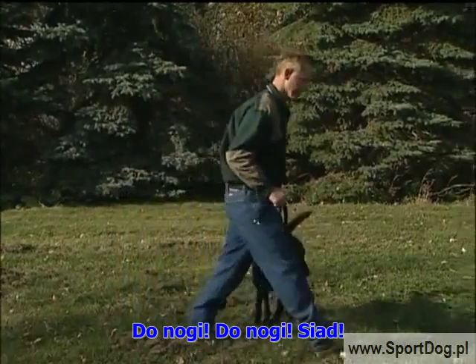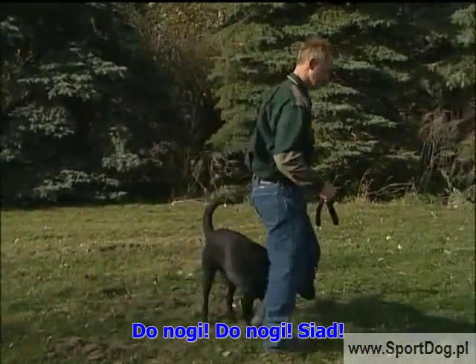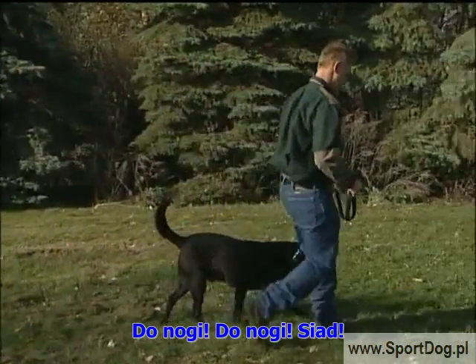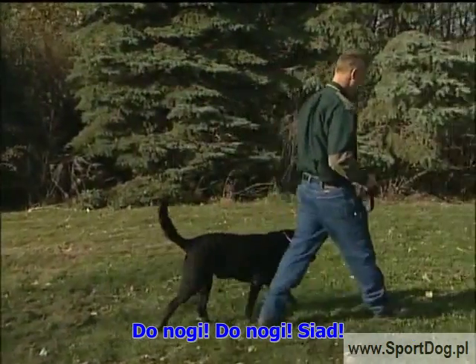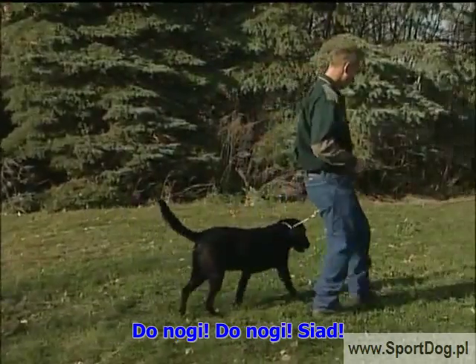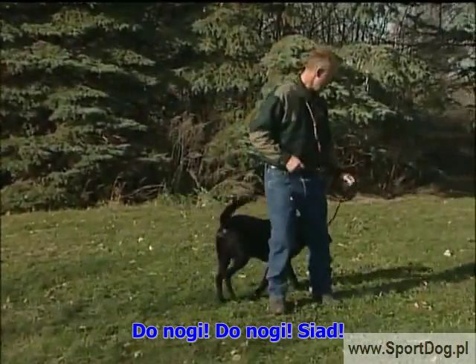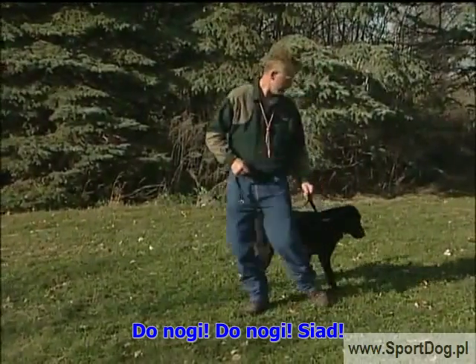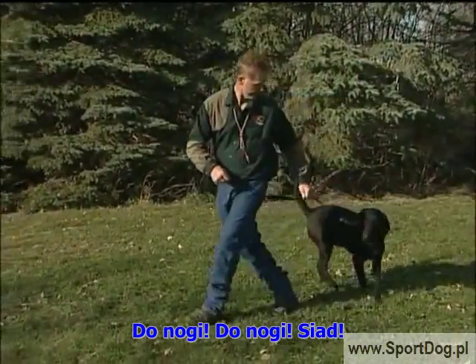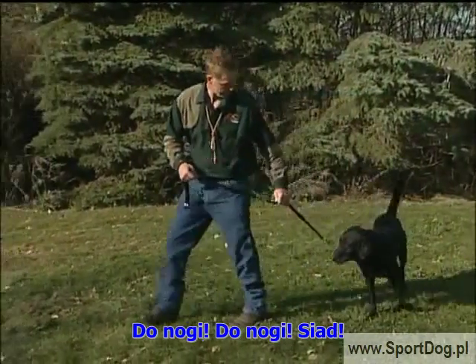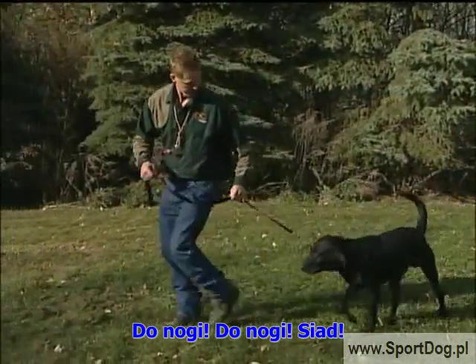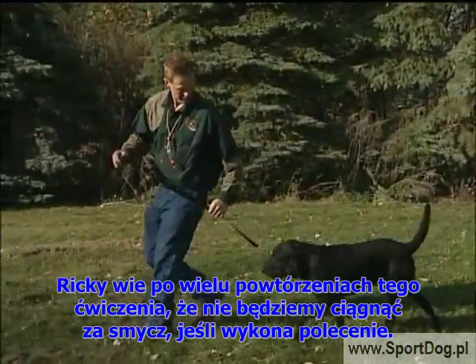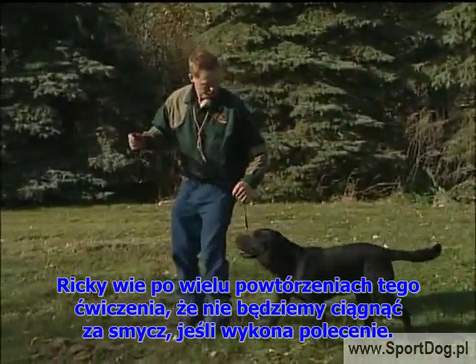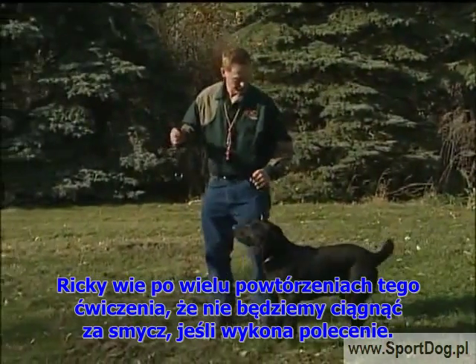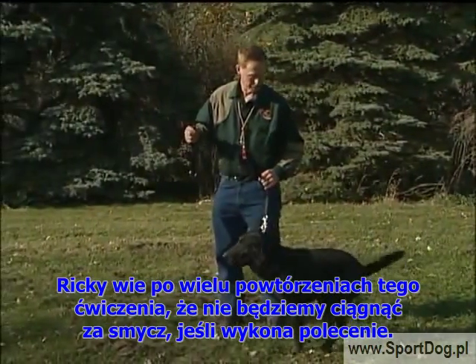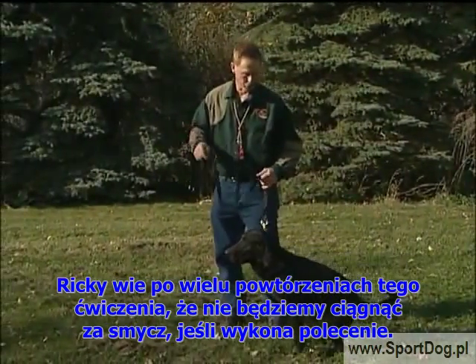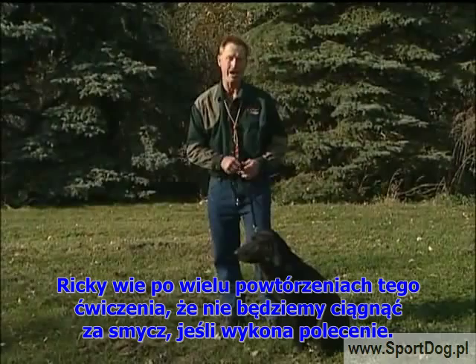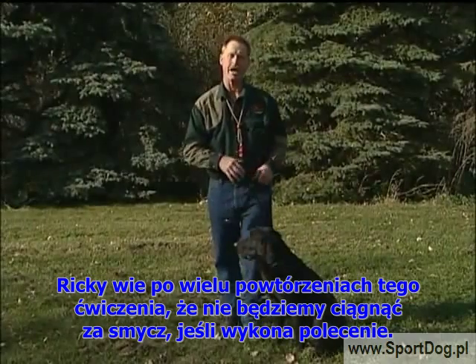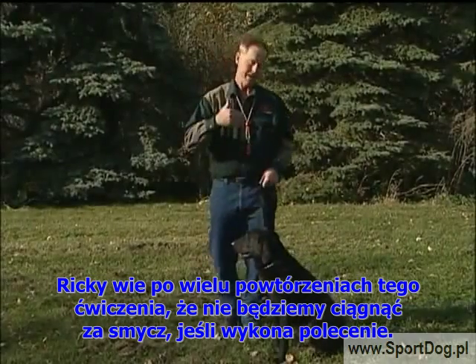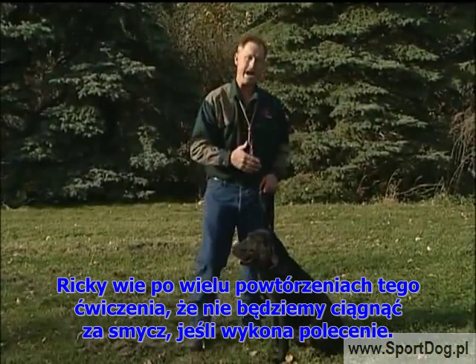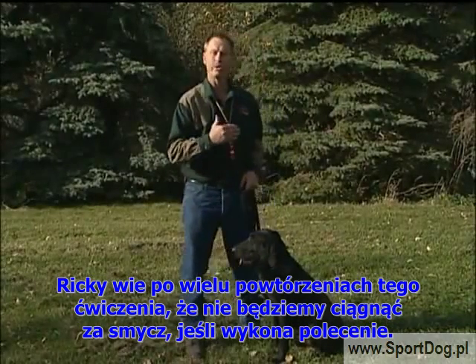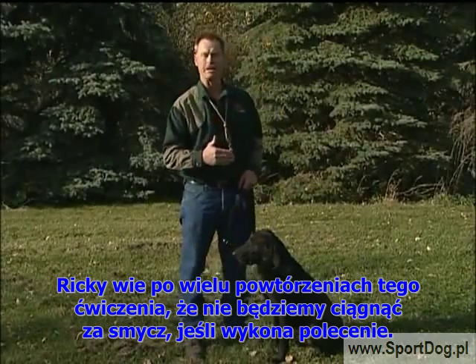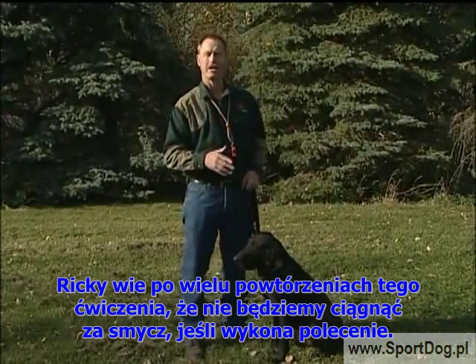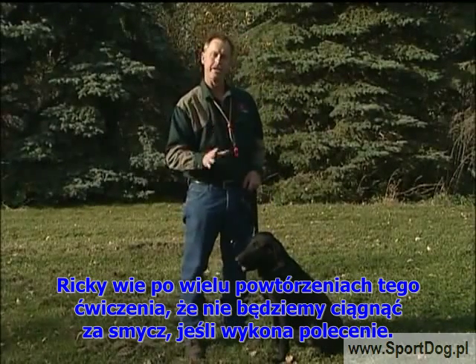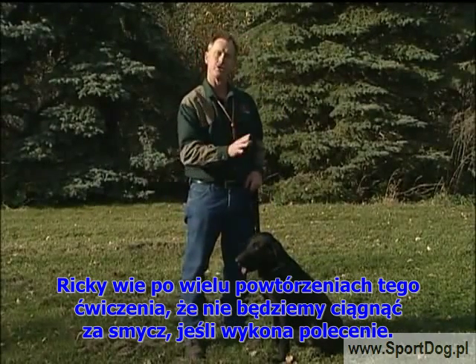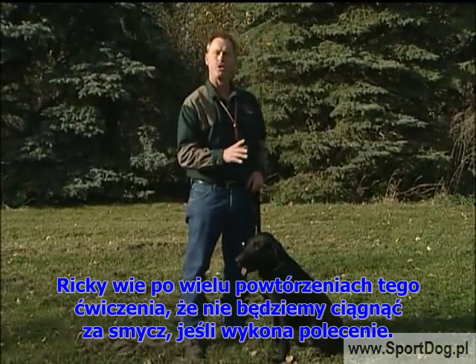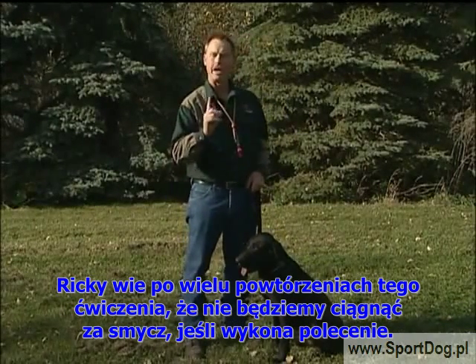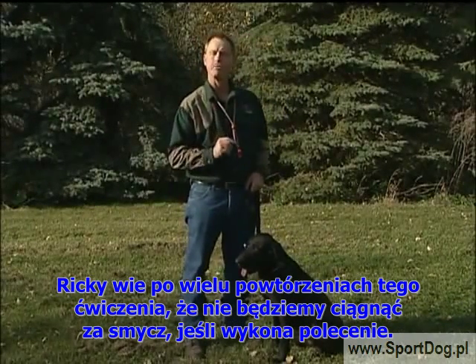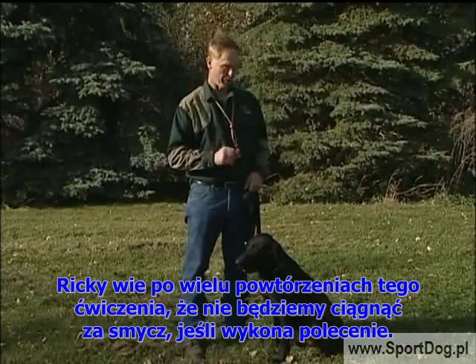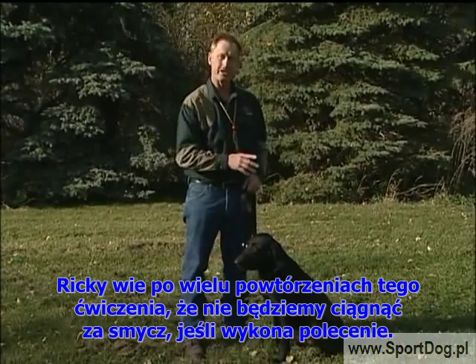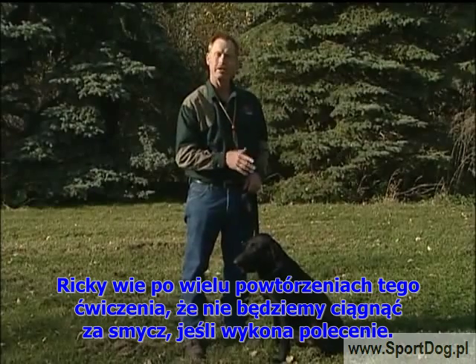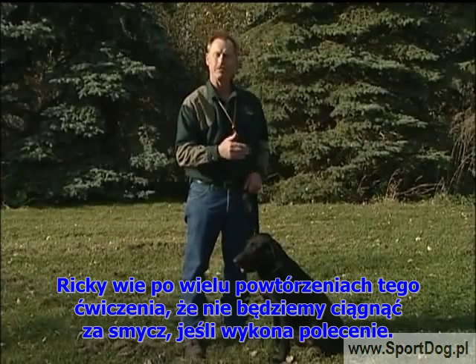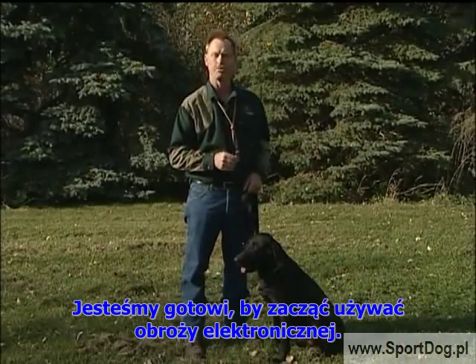Heel. Come on, buddy. Heel. Come on. Rookie, heel. Now, sit. Performing that command, he now realizes that he is in control and there's going to be no pressure given if he follows the command.